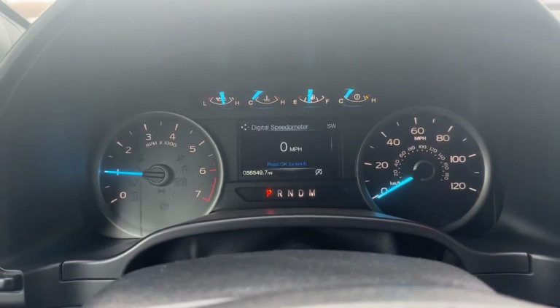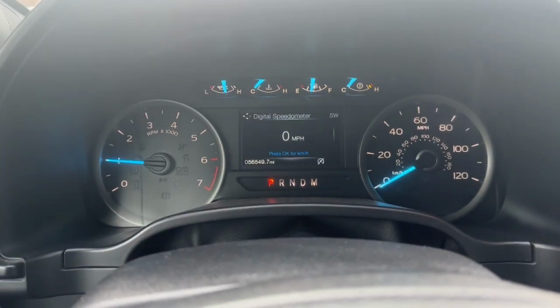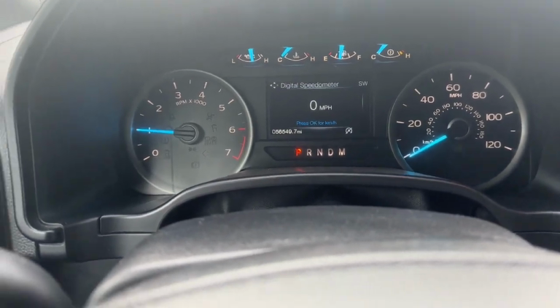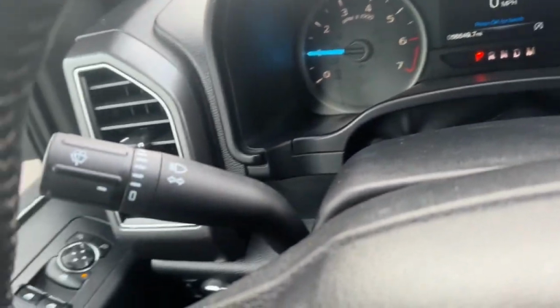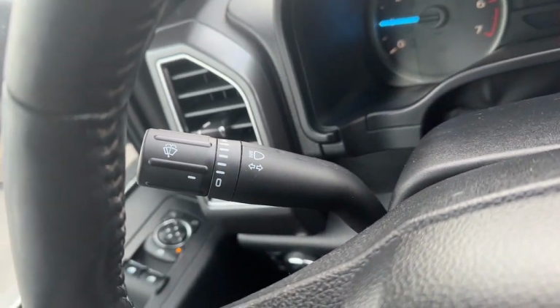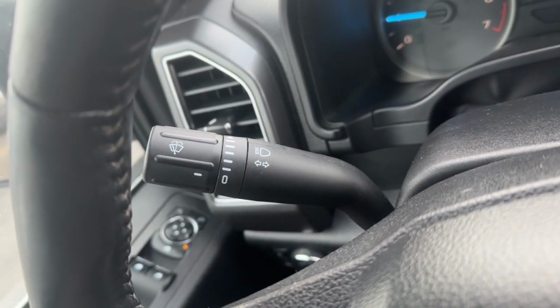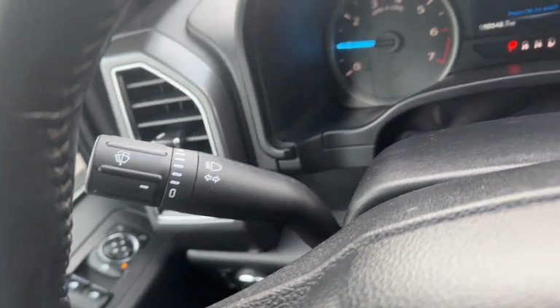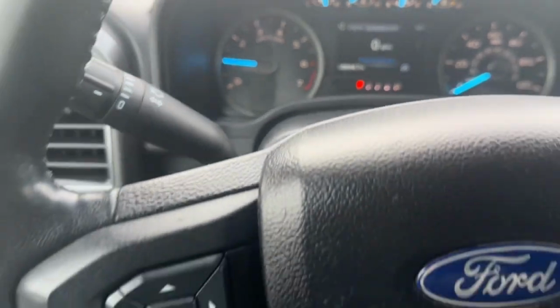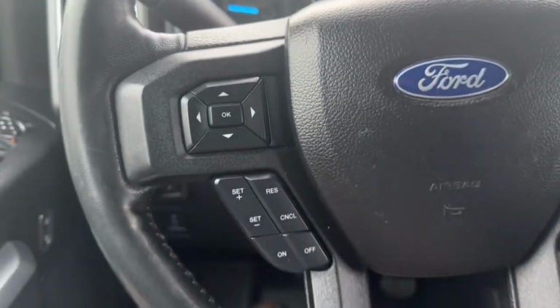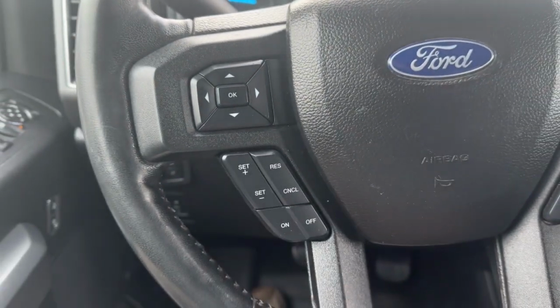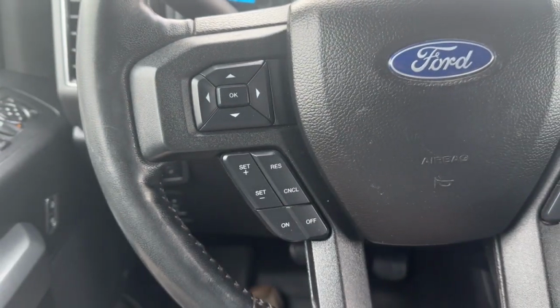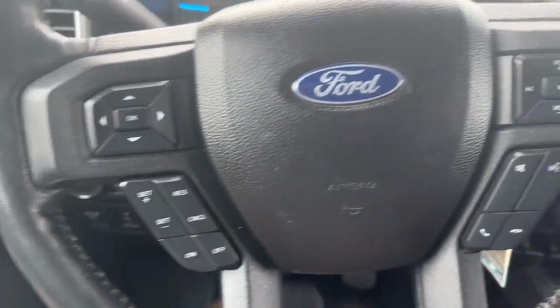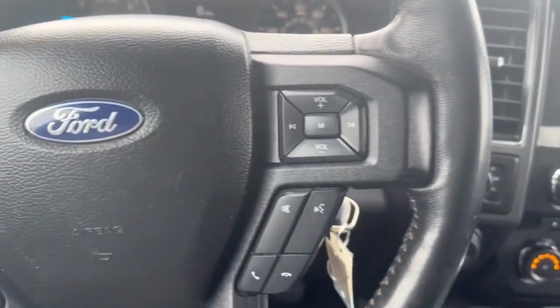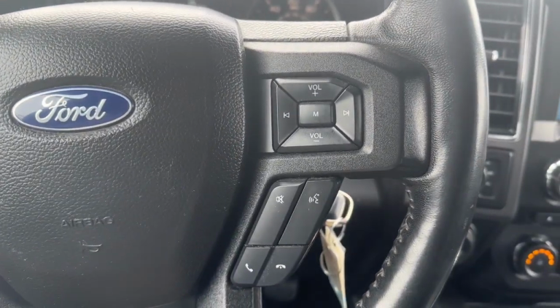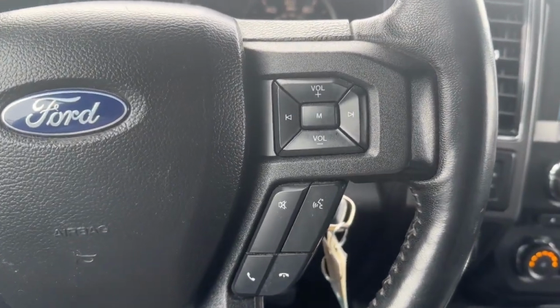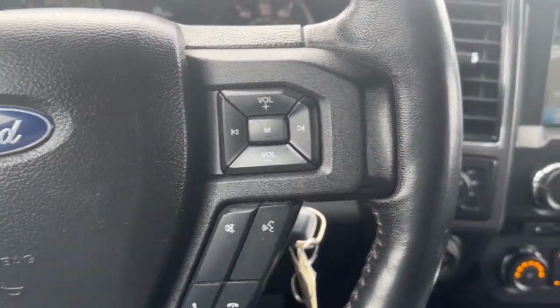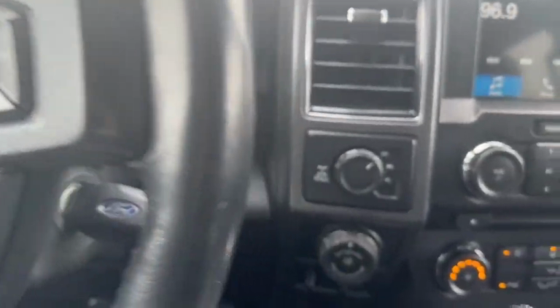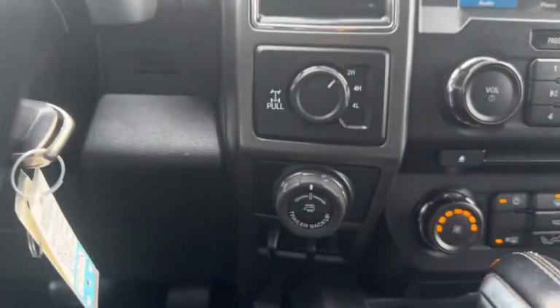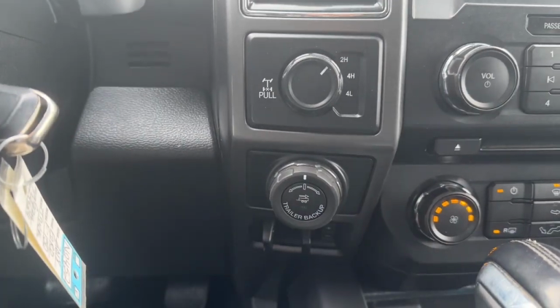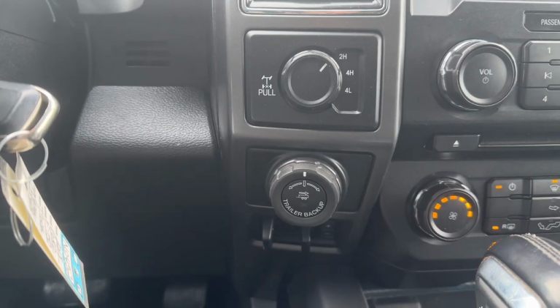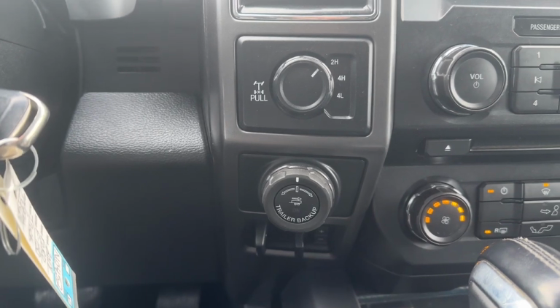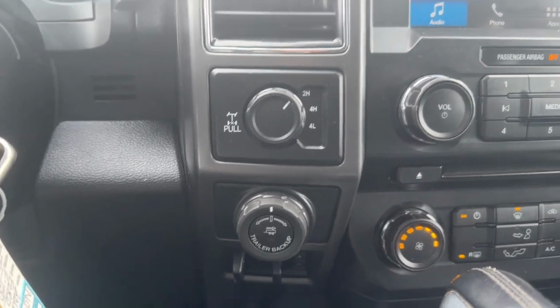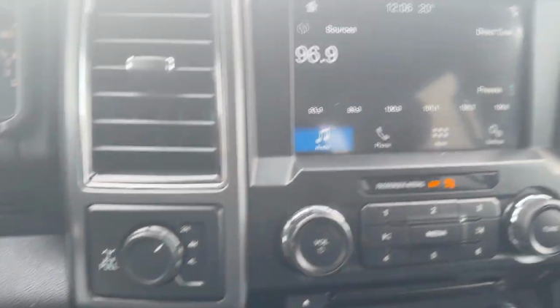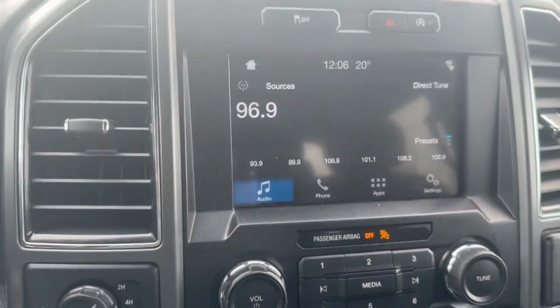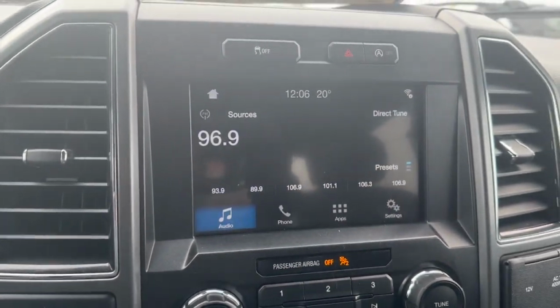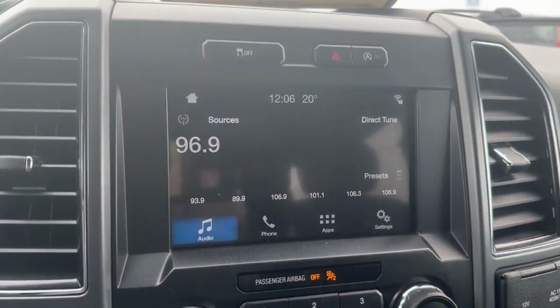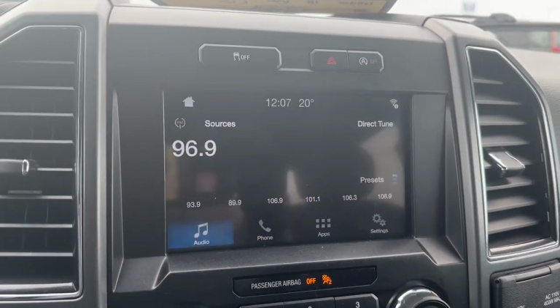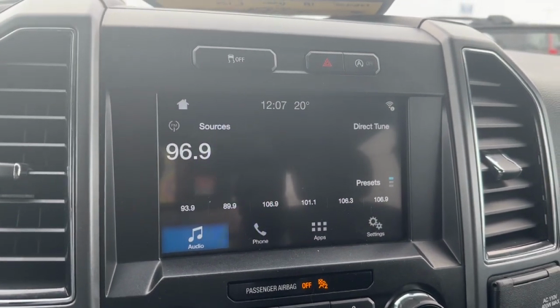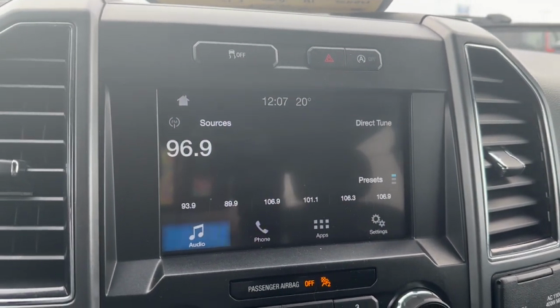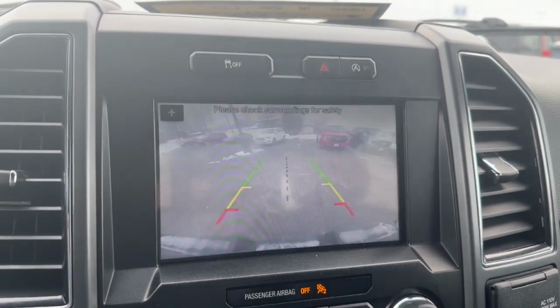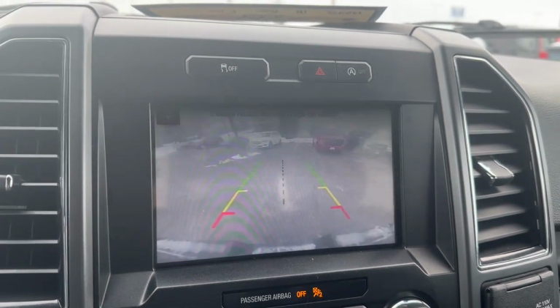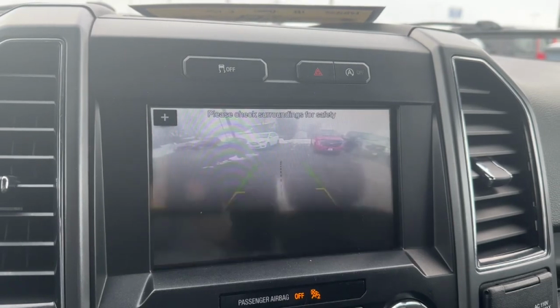Keyless entry, satellite radio, chrome wheels, backup camera, heated mirrors, fog lamps, steering wheel audio controls, electronic stability control, Bluetooth connection, aluminum wheels.